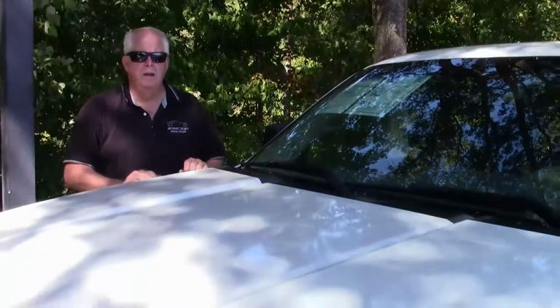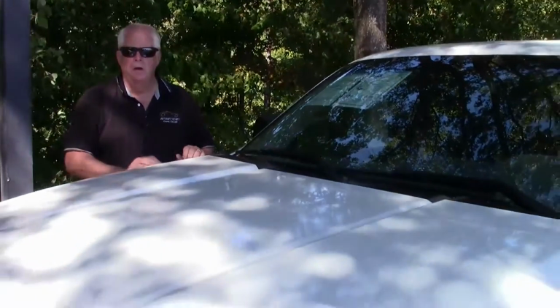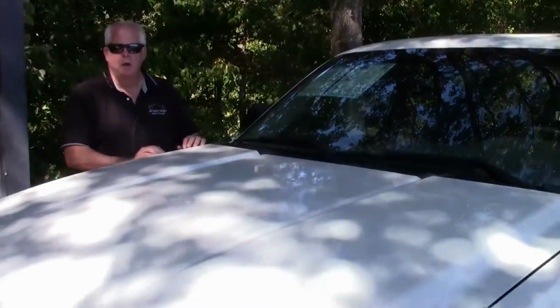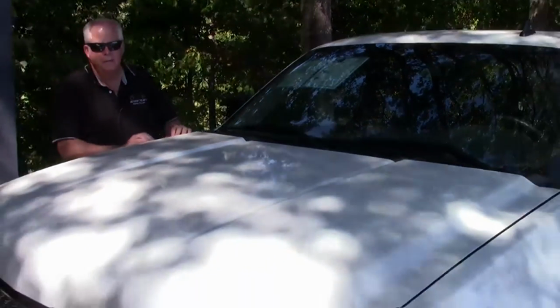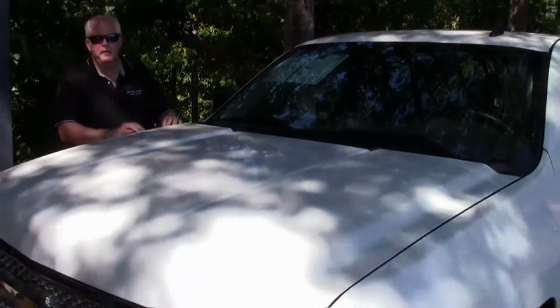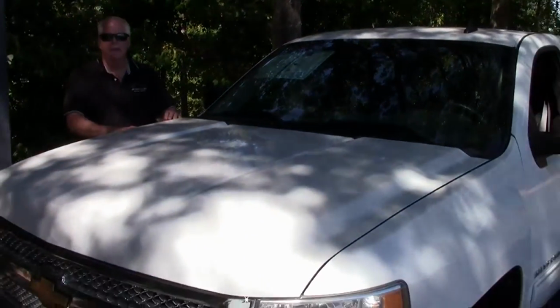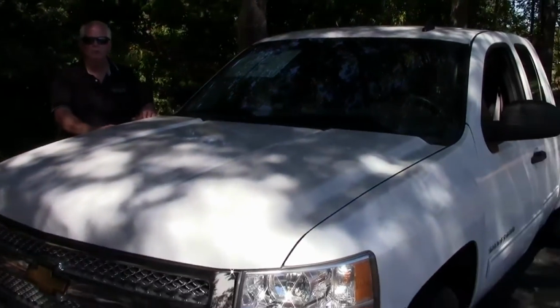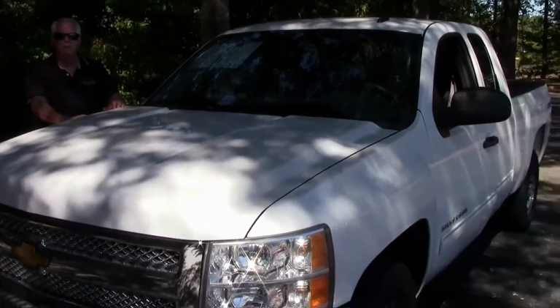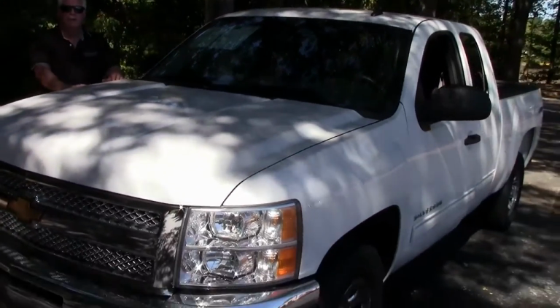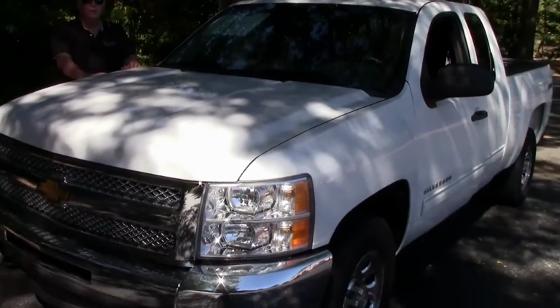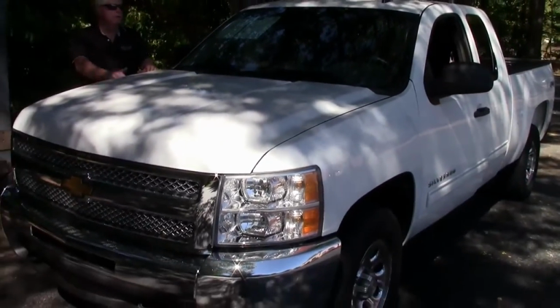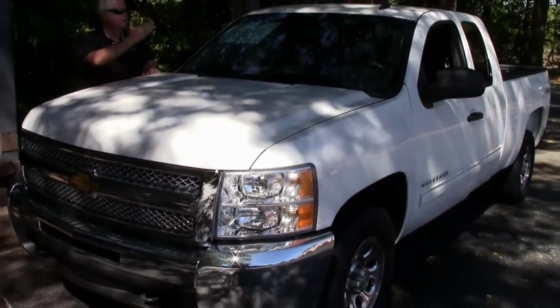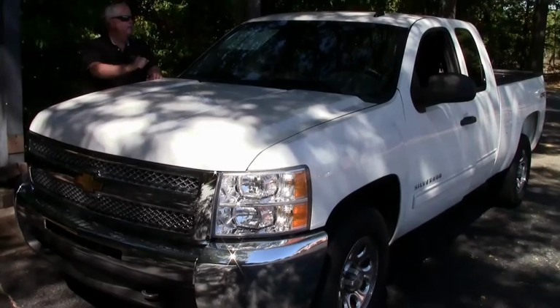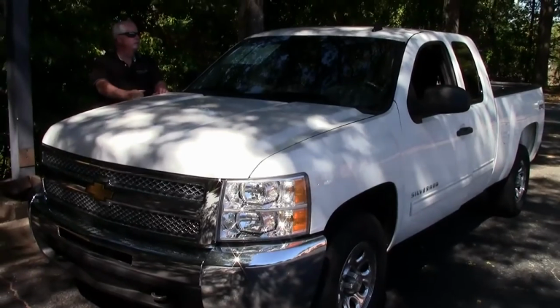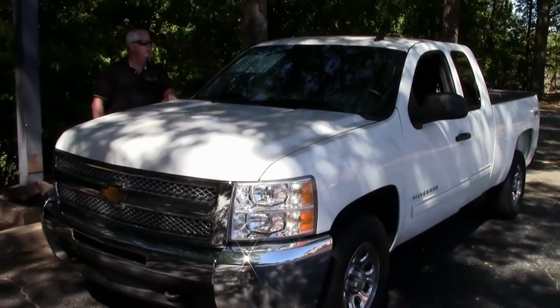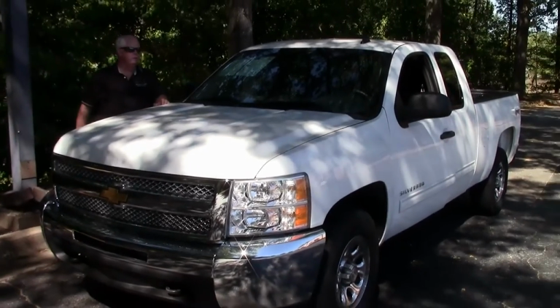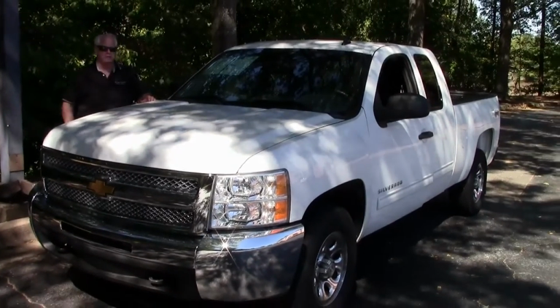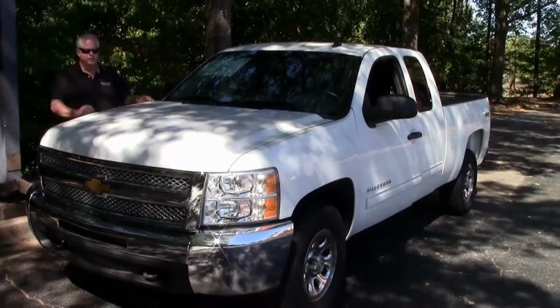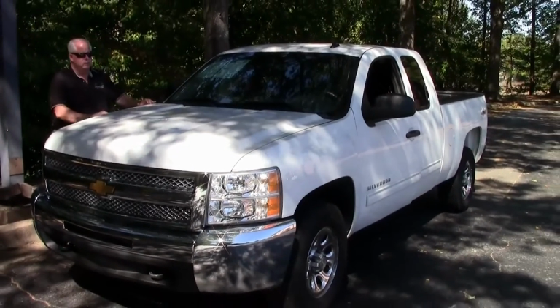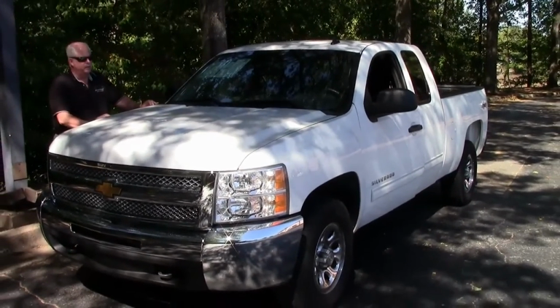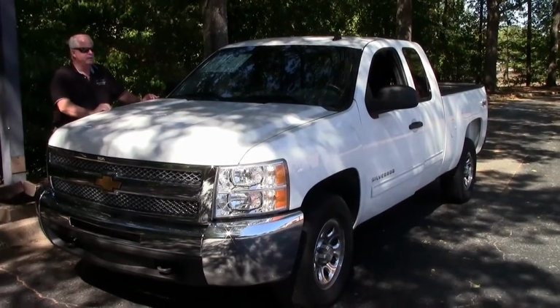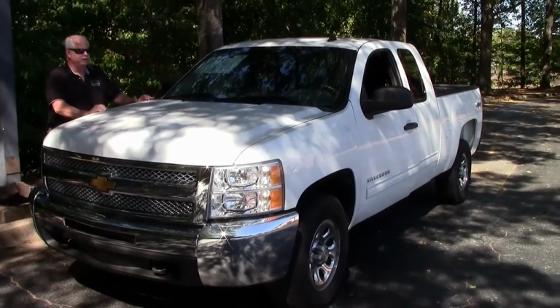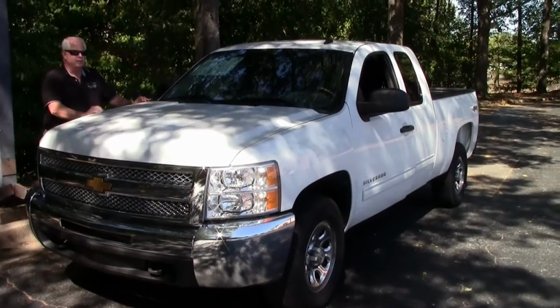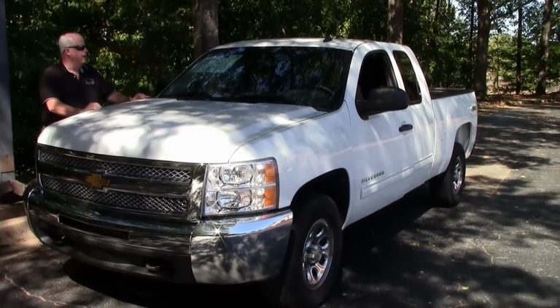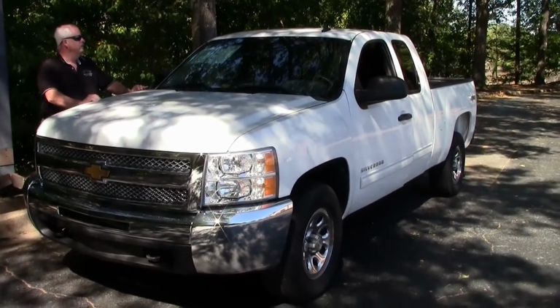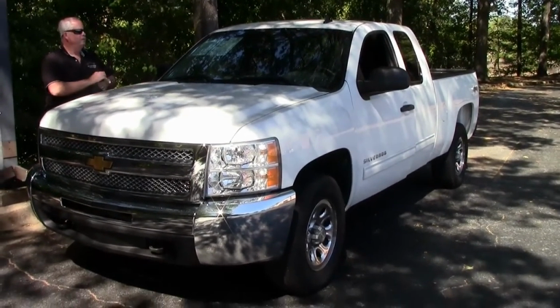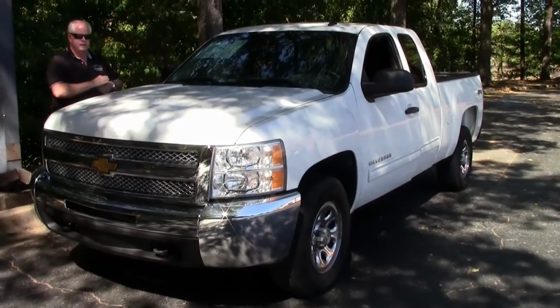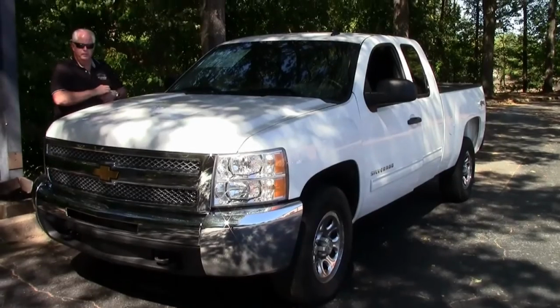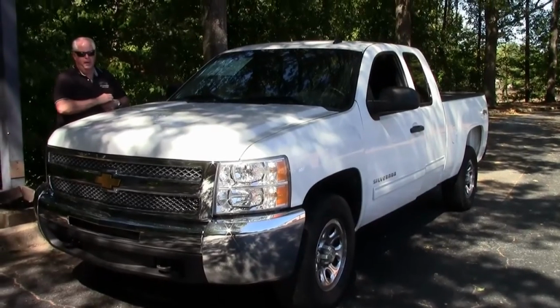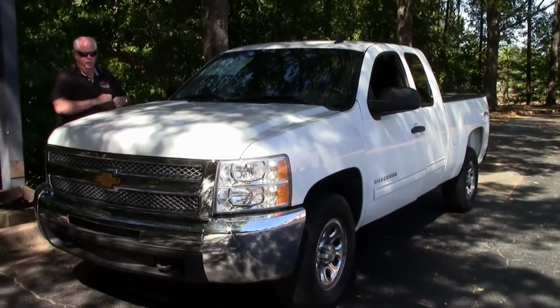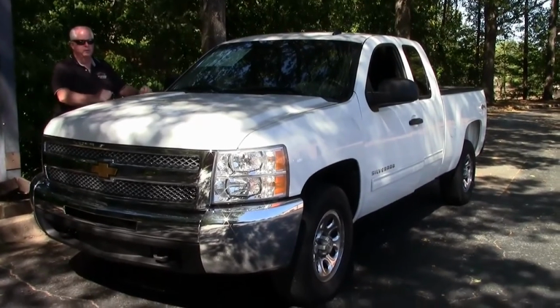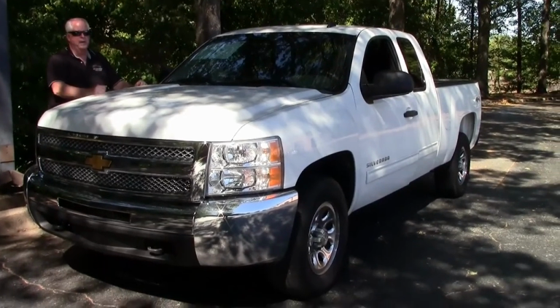Hello folks, welcome to Buy a Vet in Atlanta, Georgia. My name is Rick Engel. Today I'm going to show you this 2012 Chevy Silverado 1500 4x4 Crew Cab.